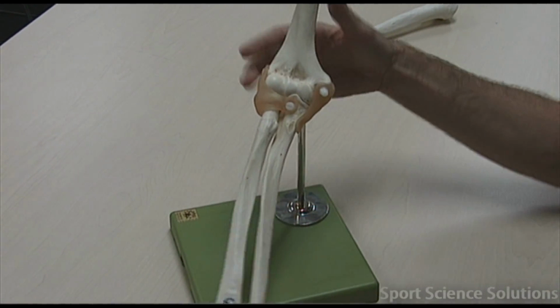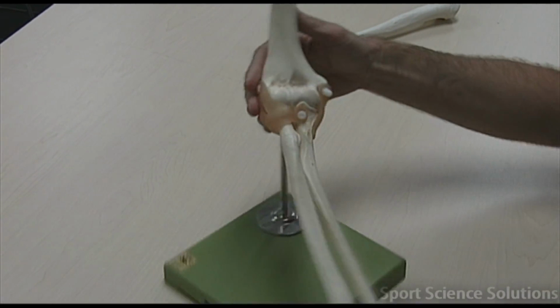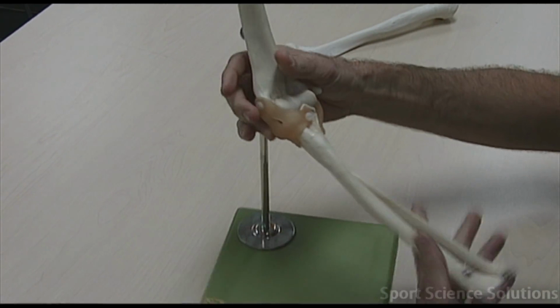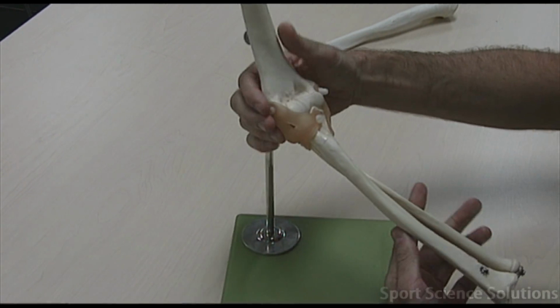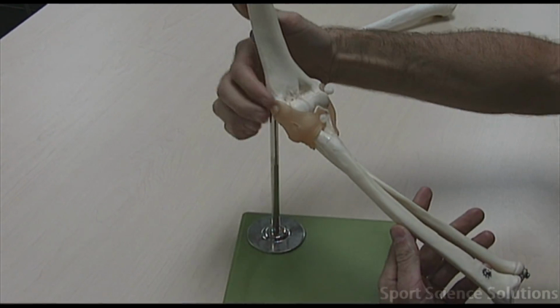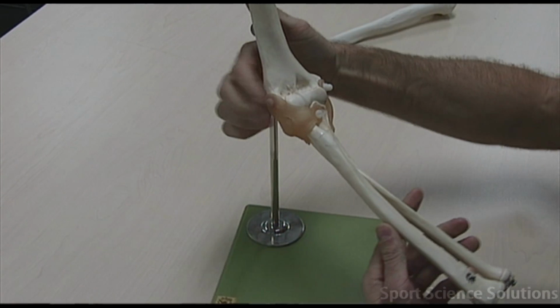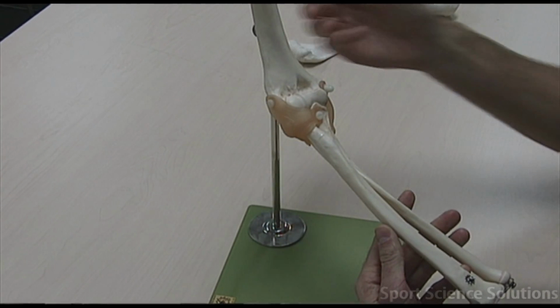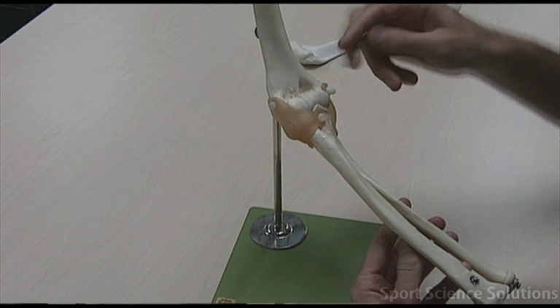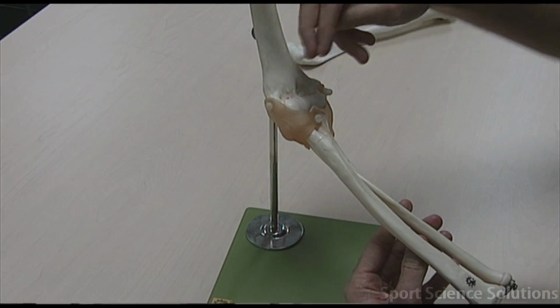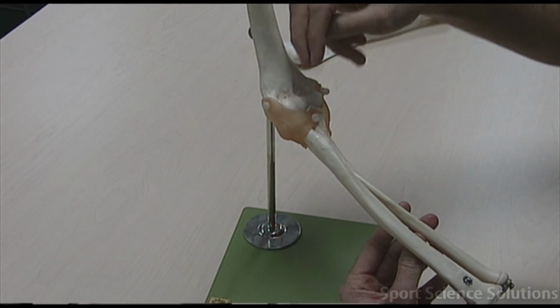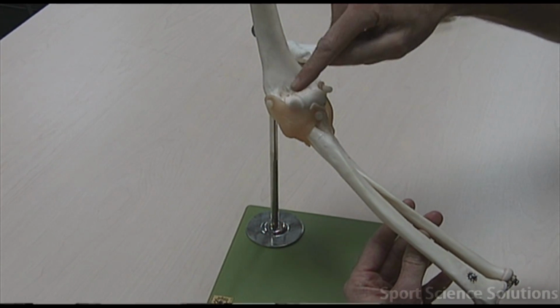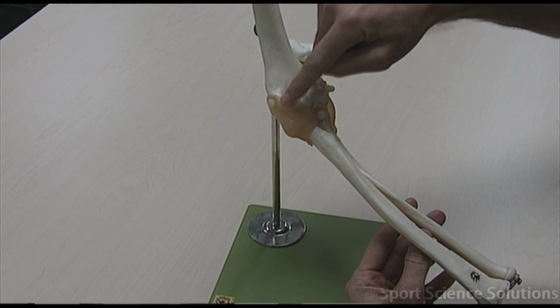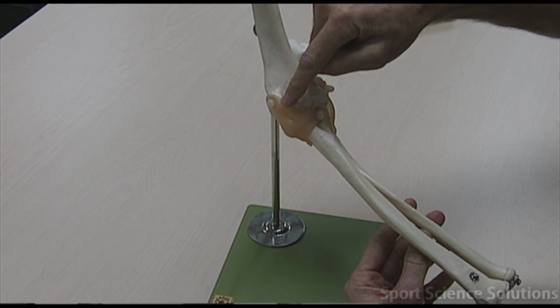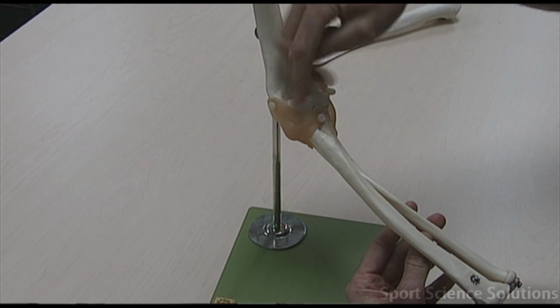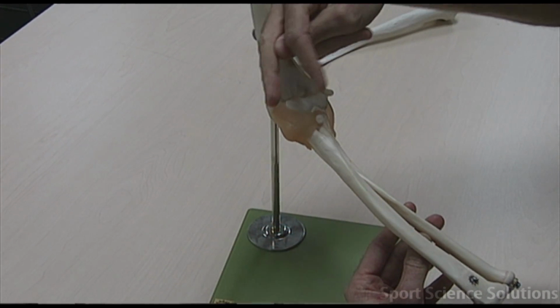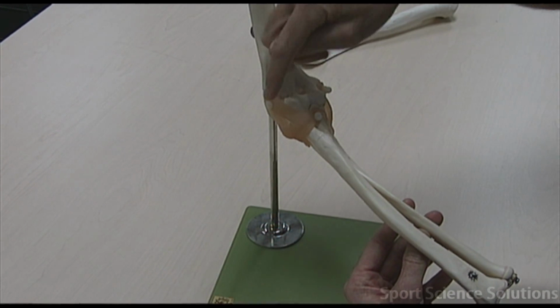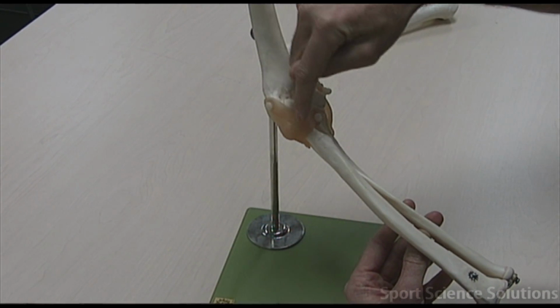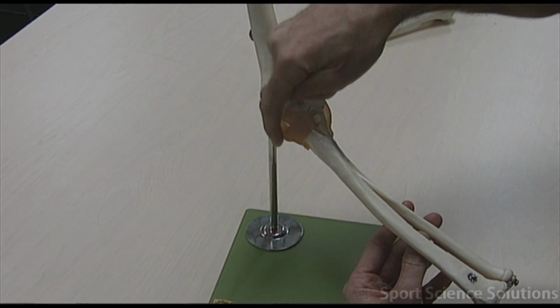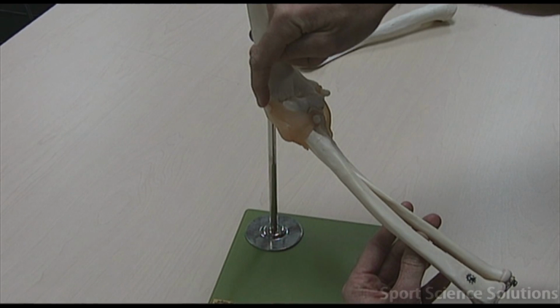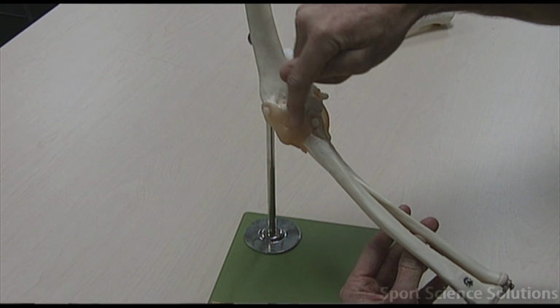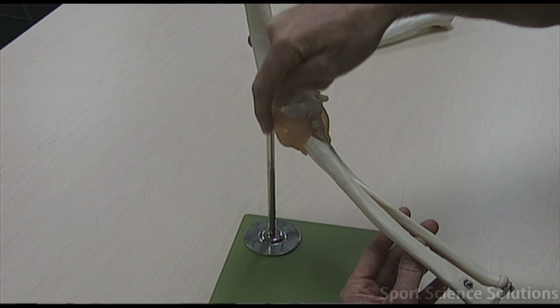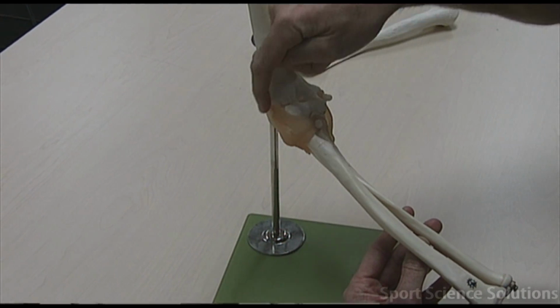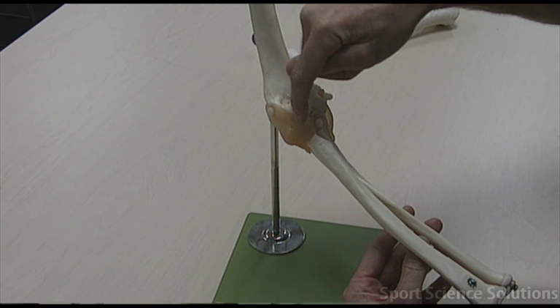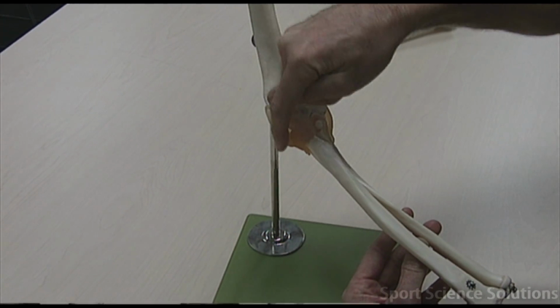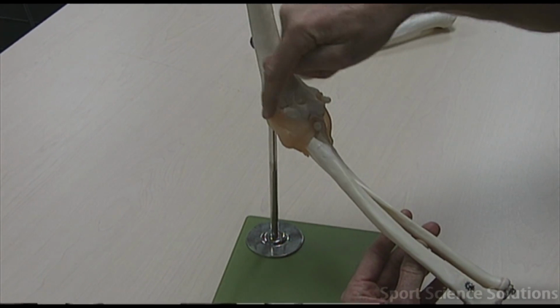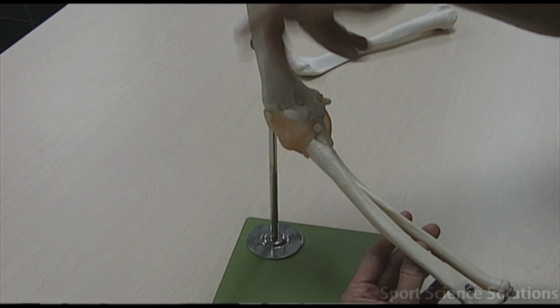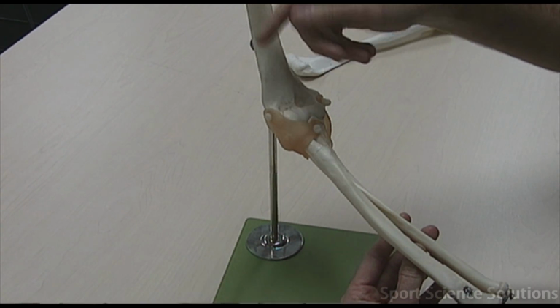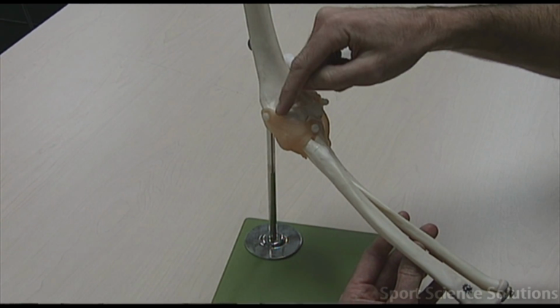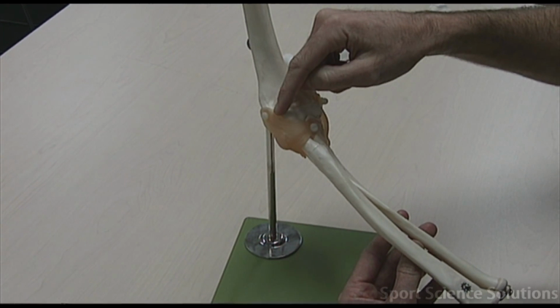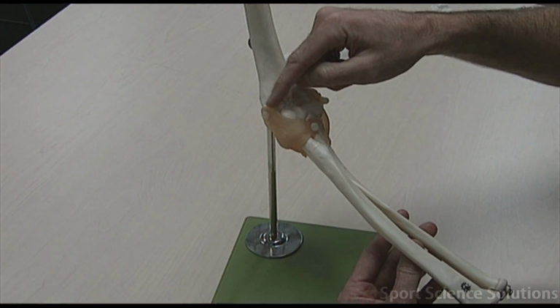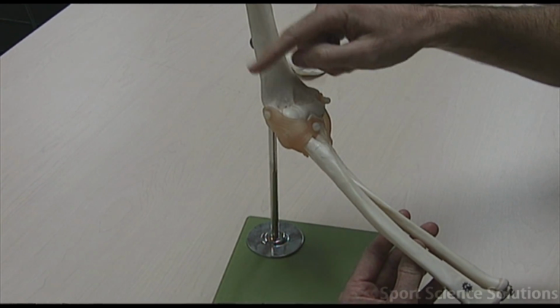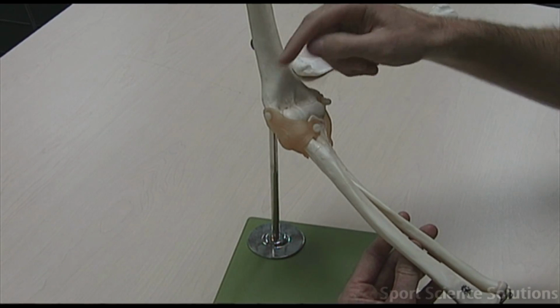On this side here, we've got a ligament called the radial collateral ligament. It's actually a triangular ligament, covering that area there. So radial collateral ligament, or radial side ligament.